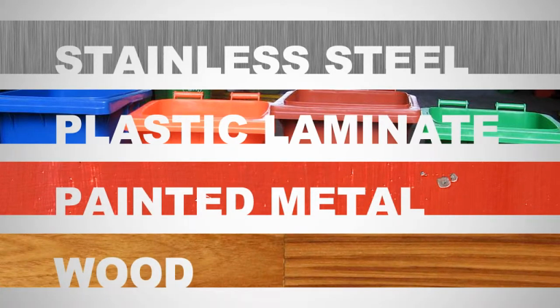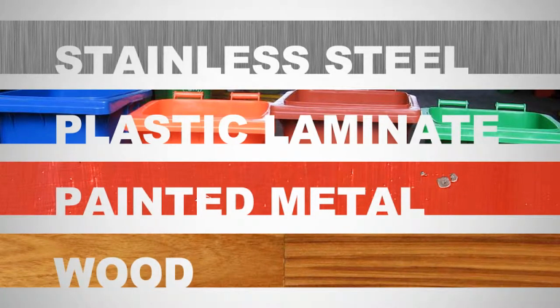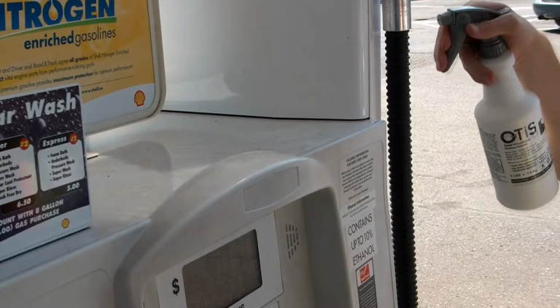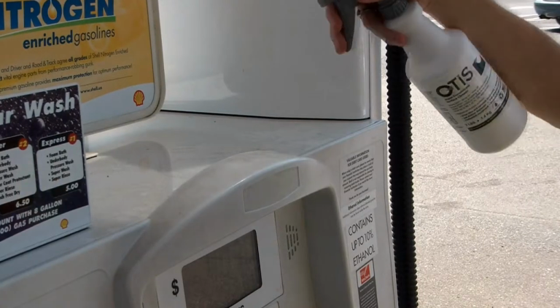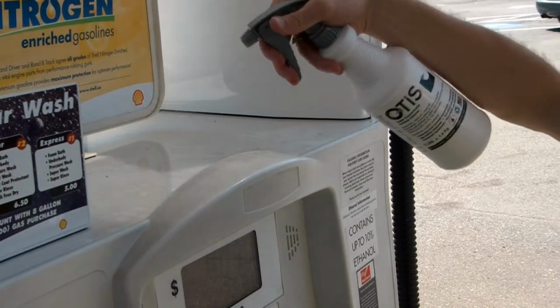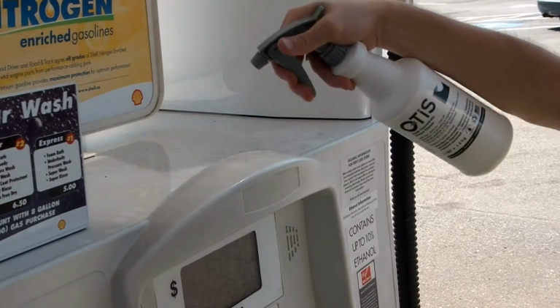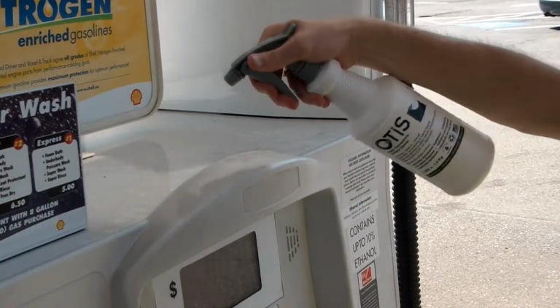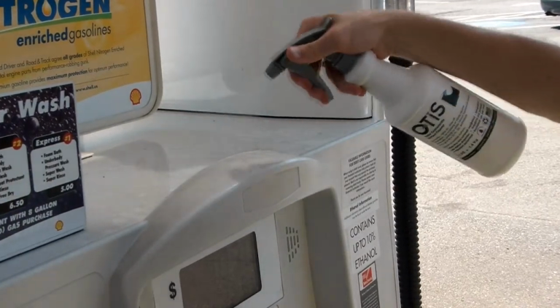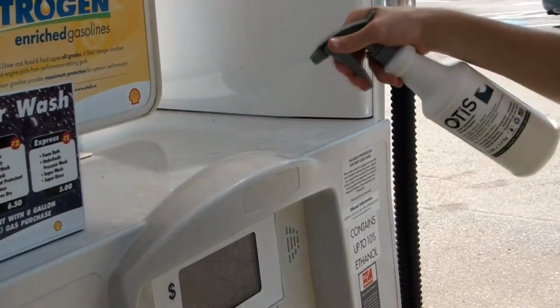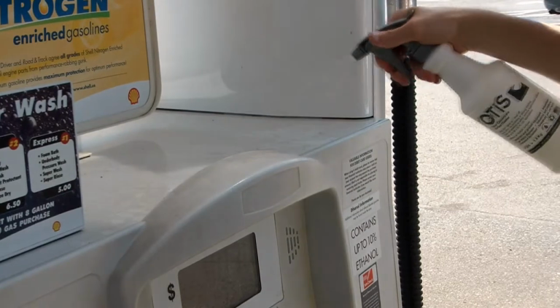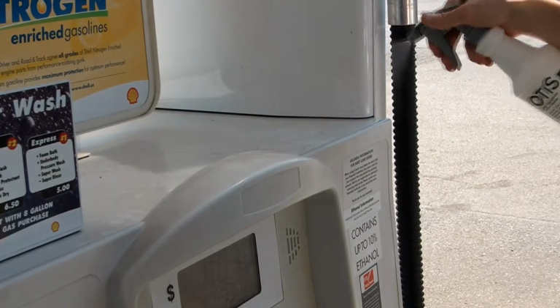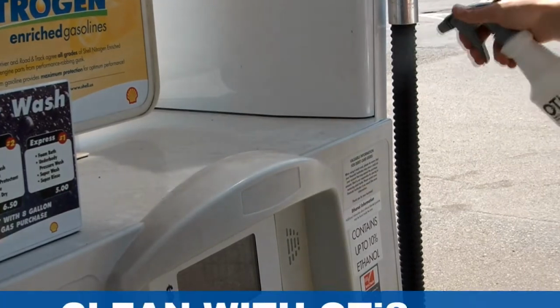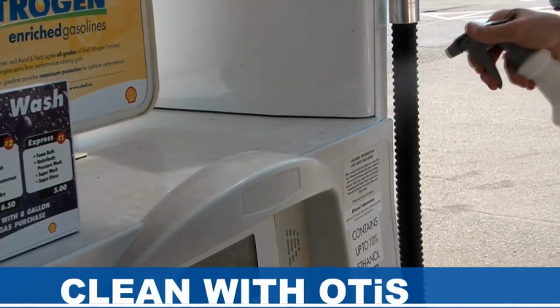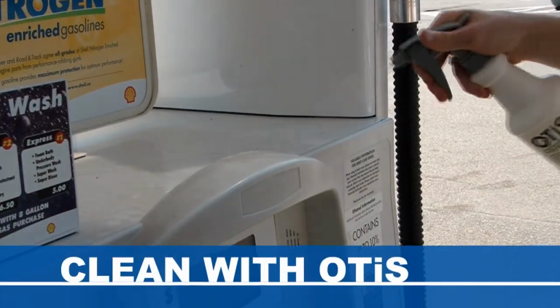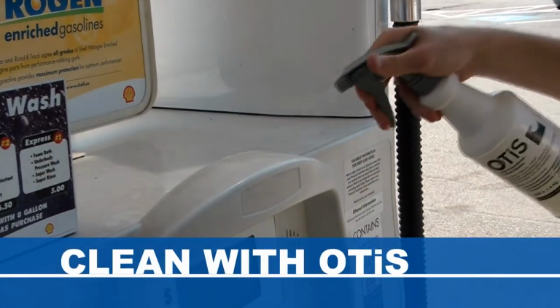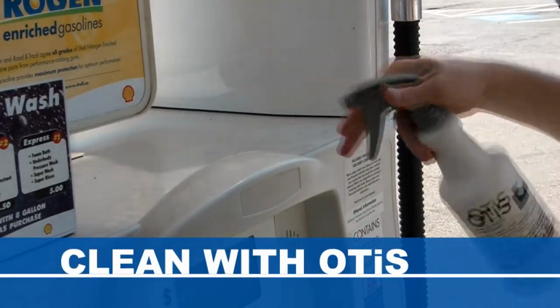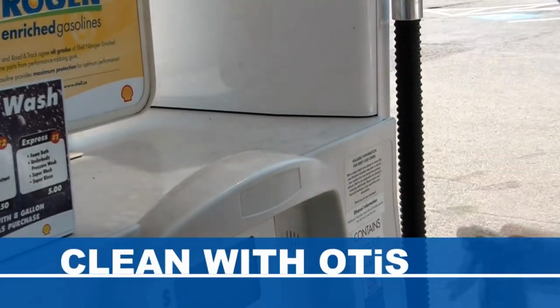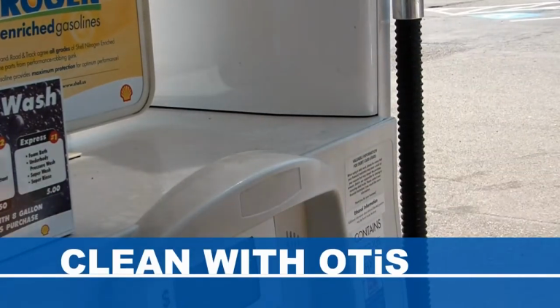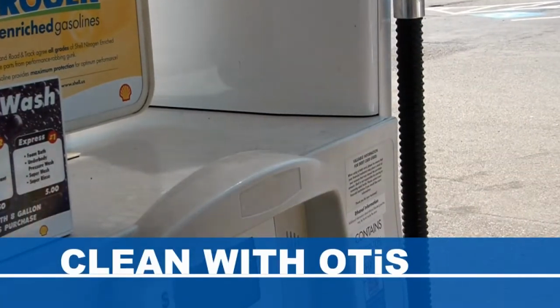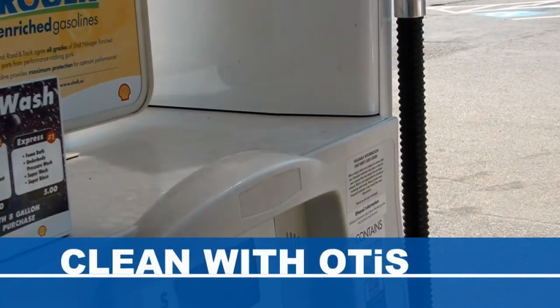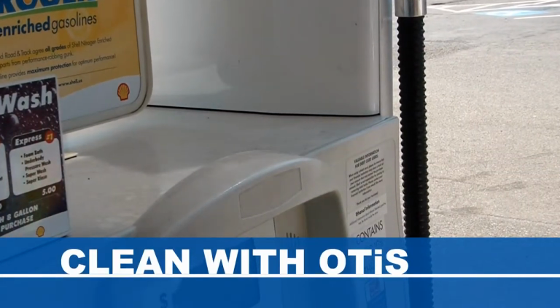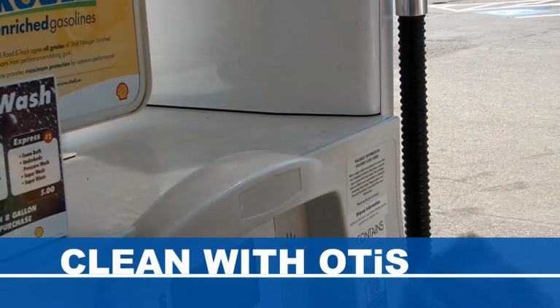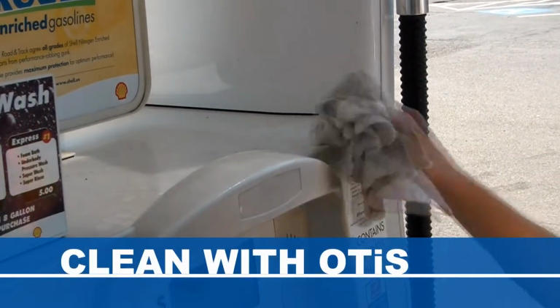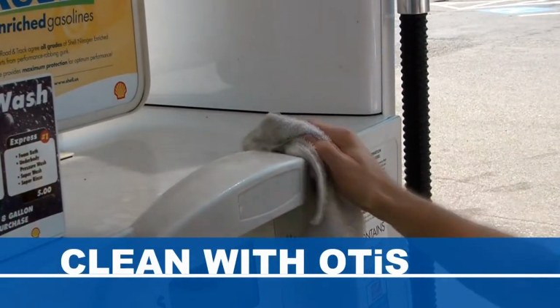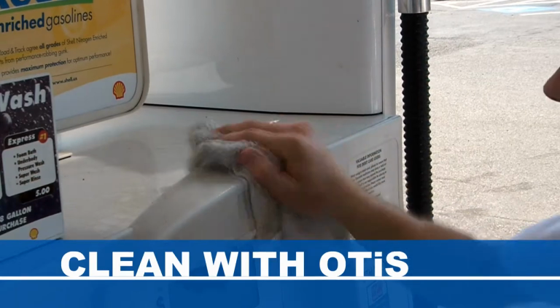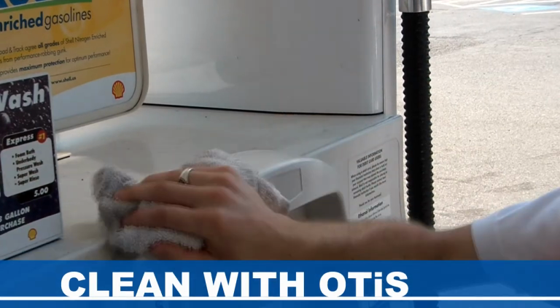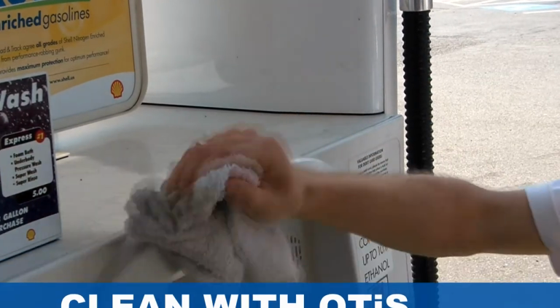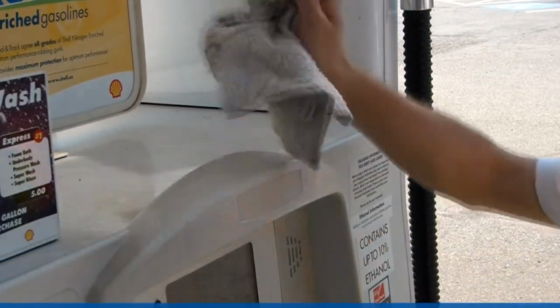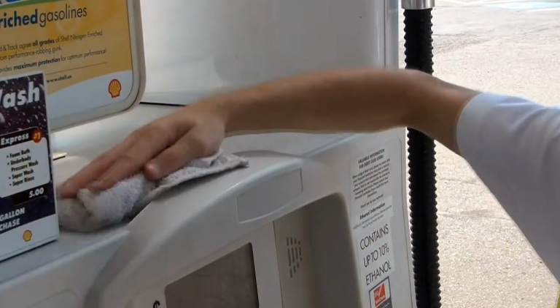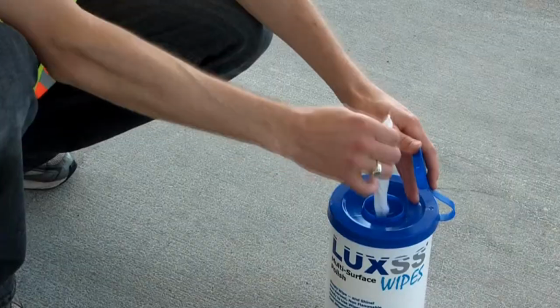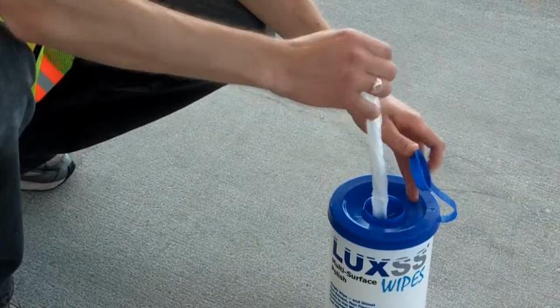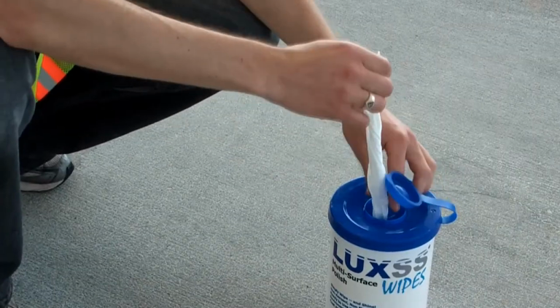To leave behind a non-oily silicone-based film to shine and protect, use Luxus after cleaning with Otis Surface Cleaner, manufactured by the same company that brought you Luxus.